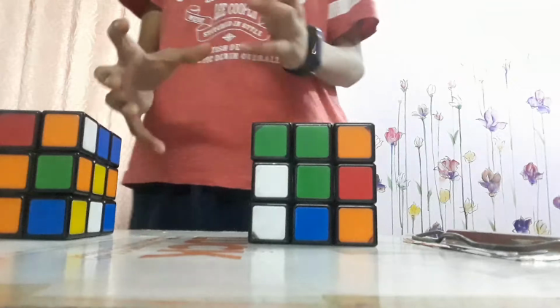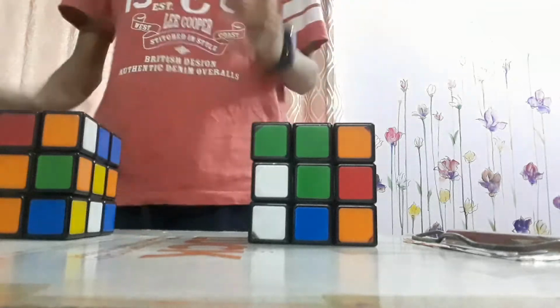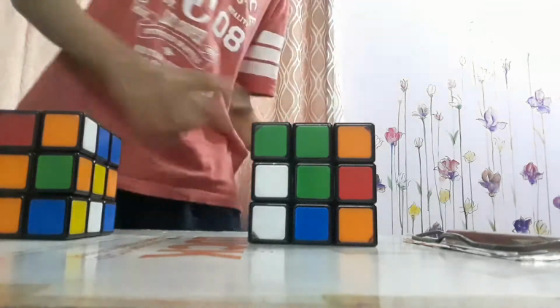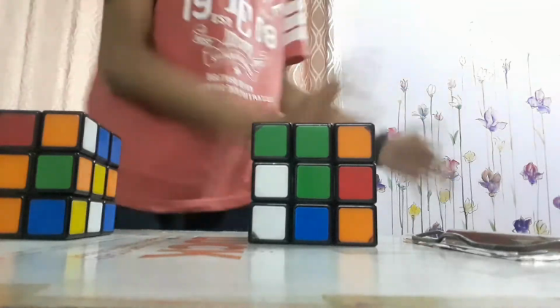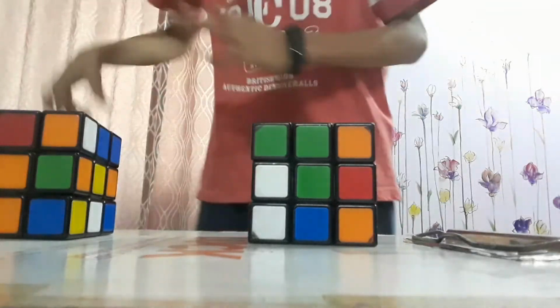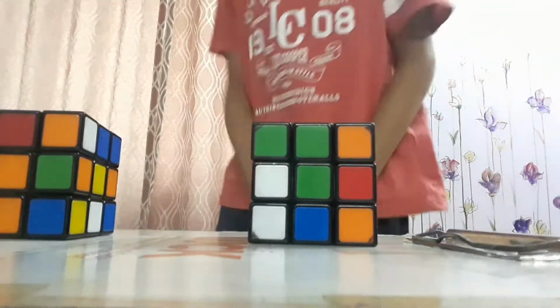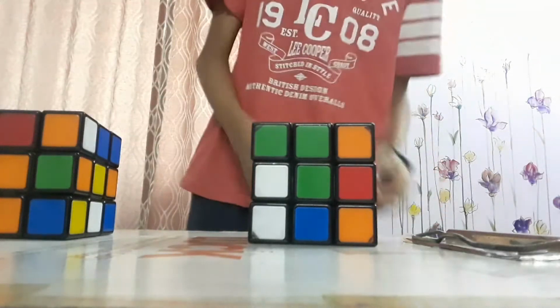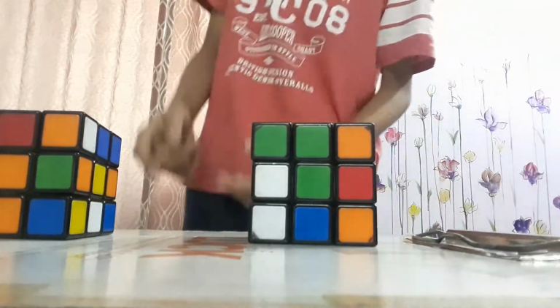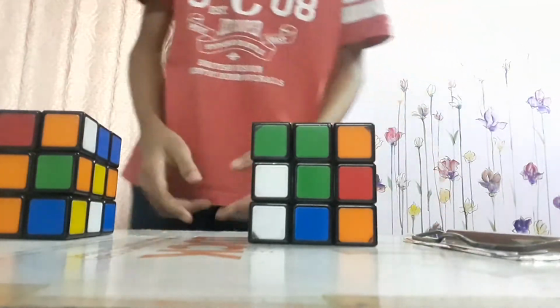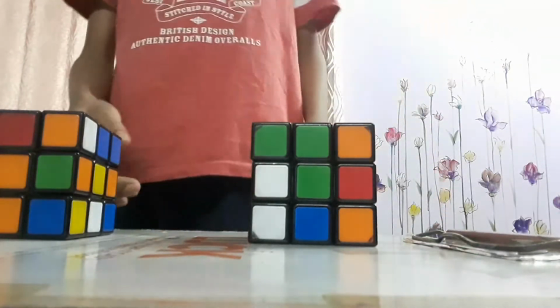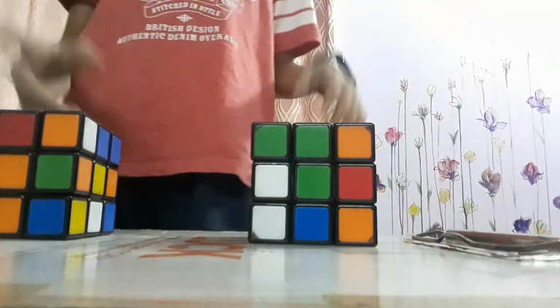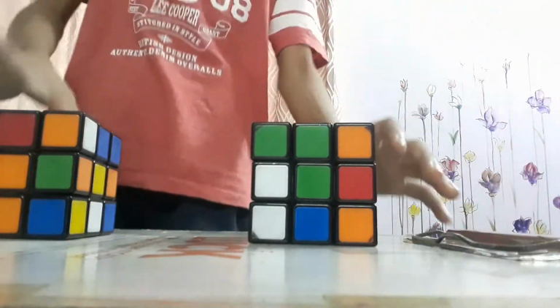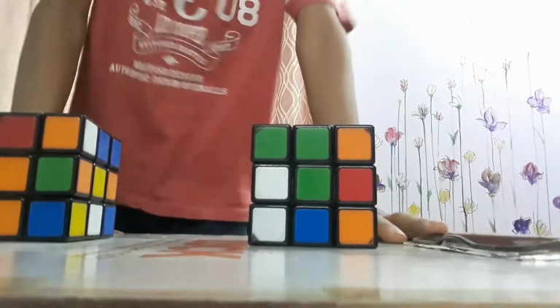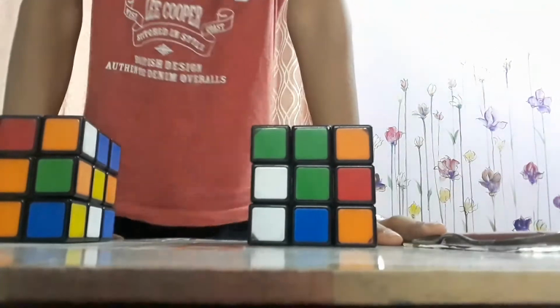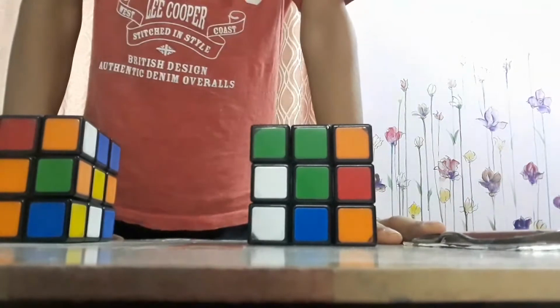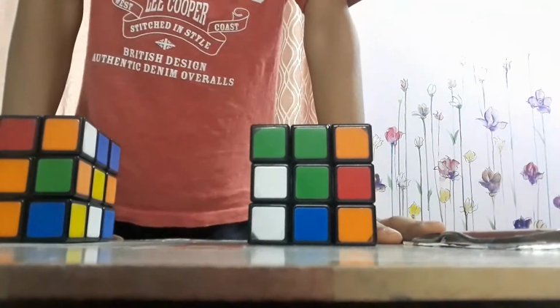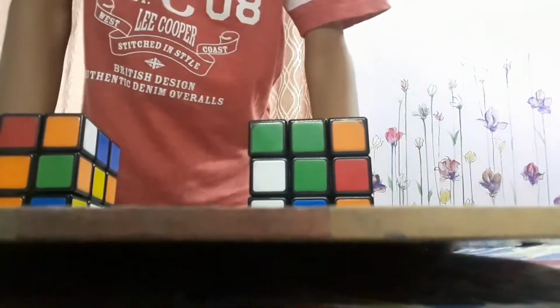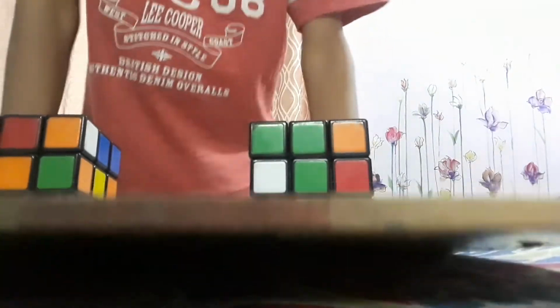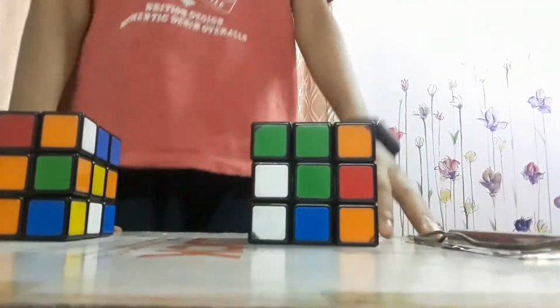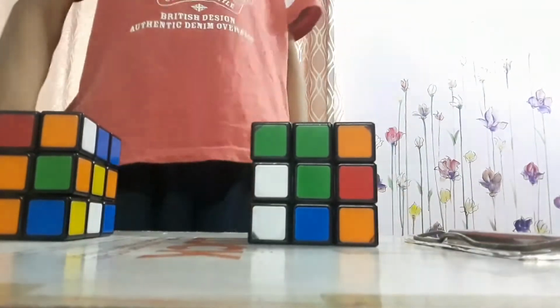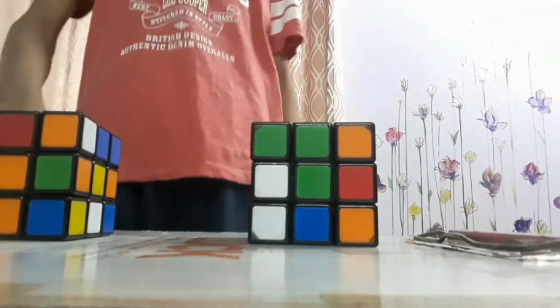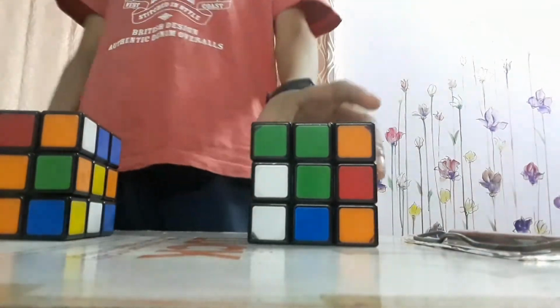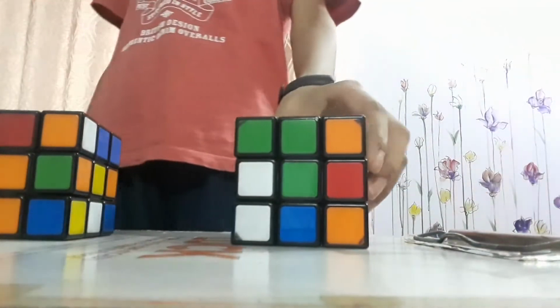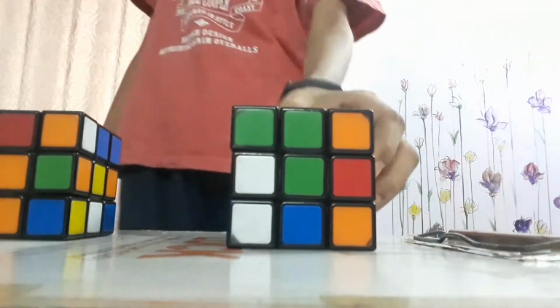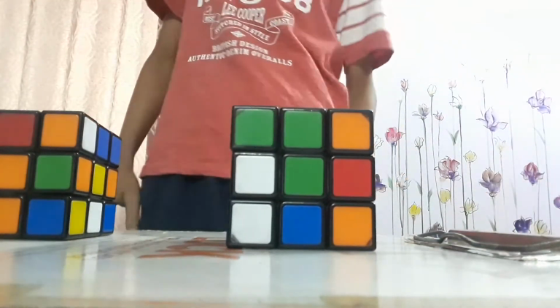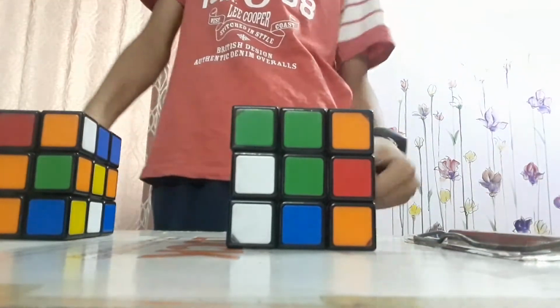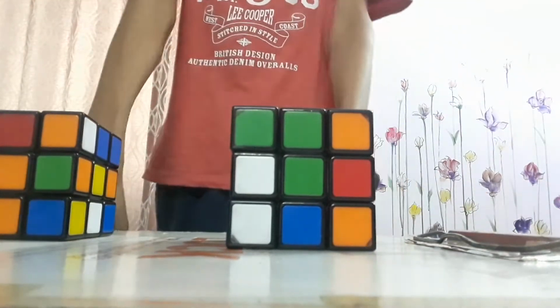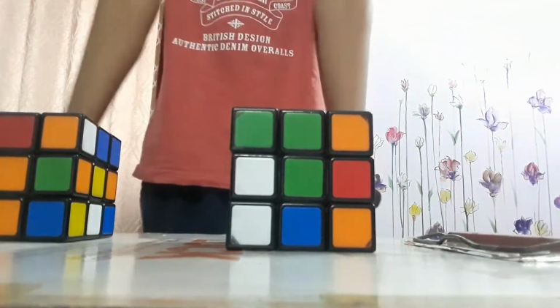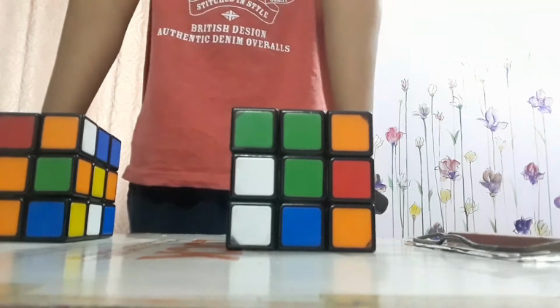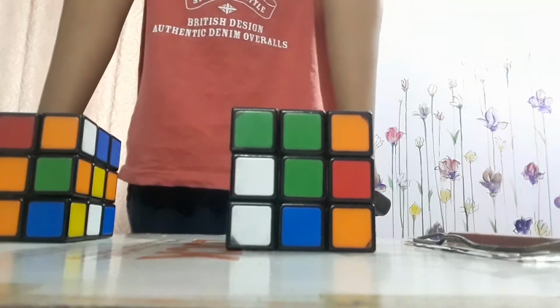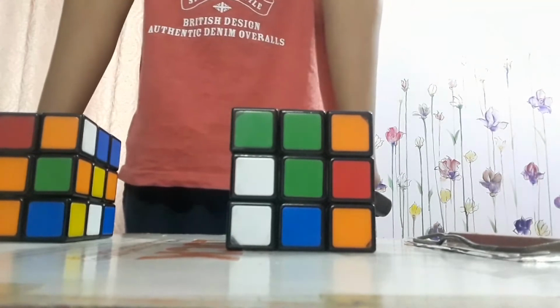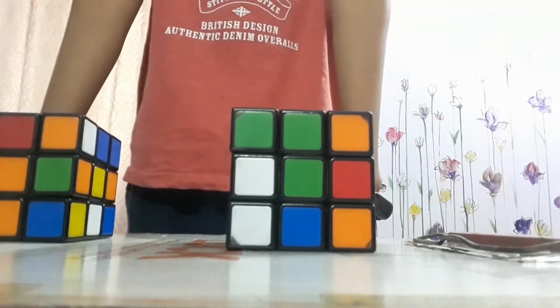Now, as my exams have ended — today only my exams ended — I am going to teach you how to make a Rubik's Cube. For many people it is very tough, but I will make it easy.